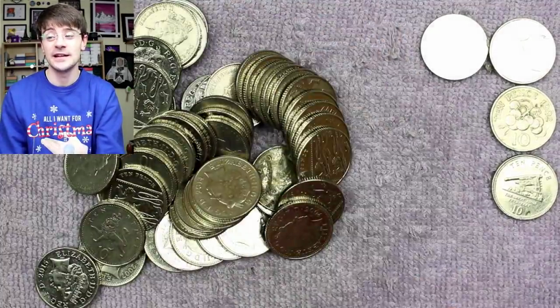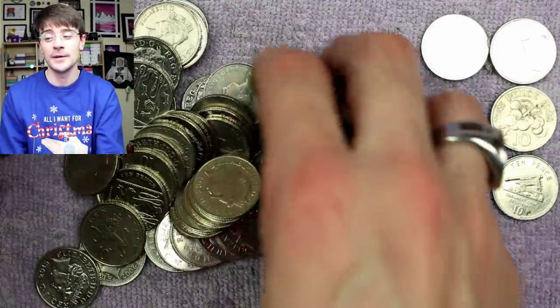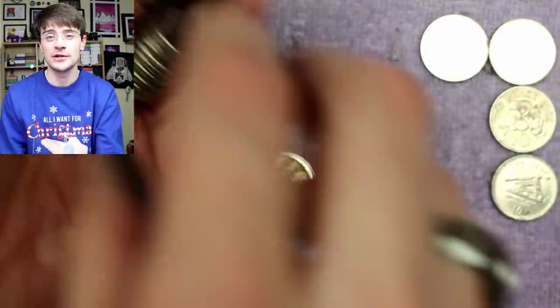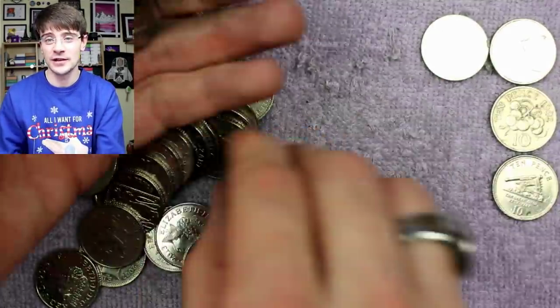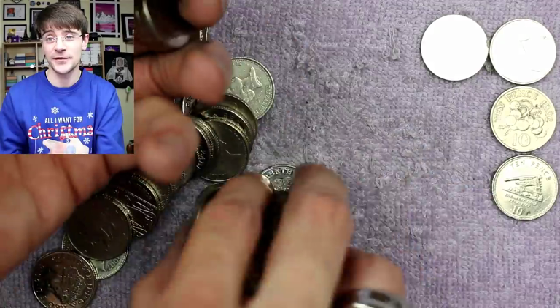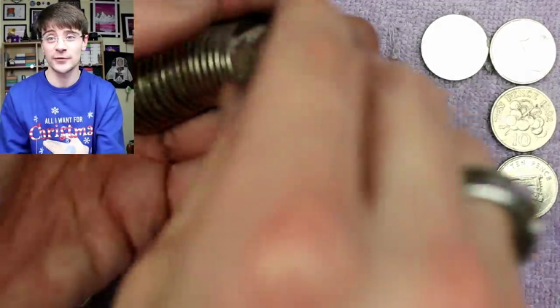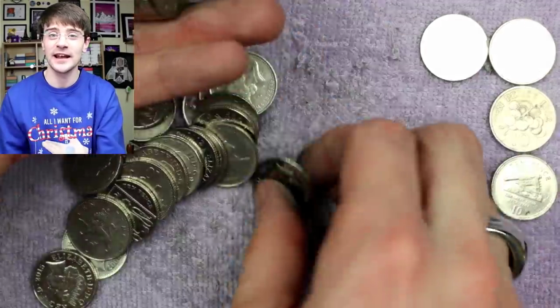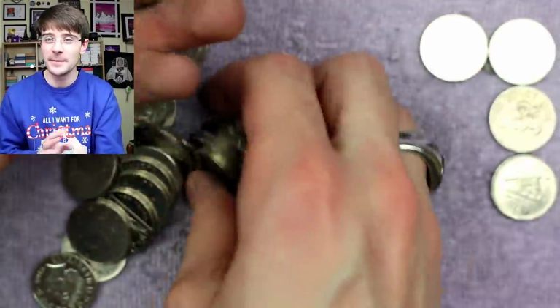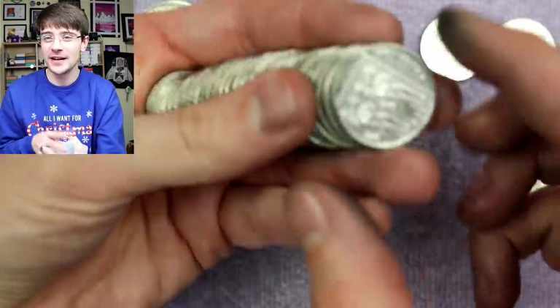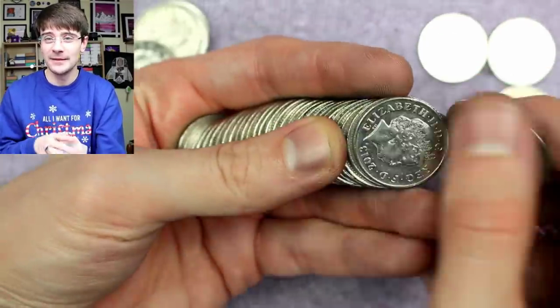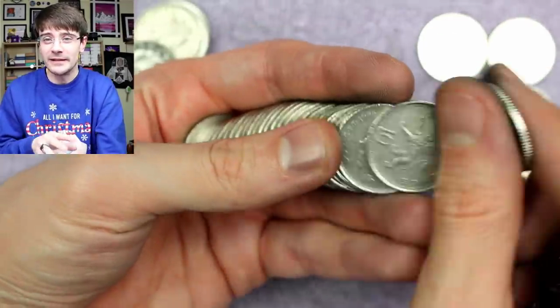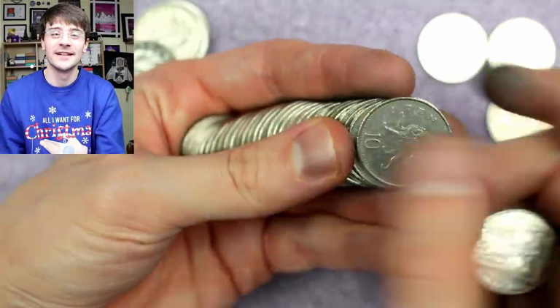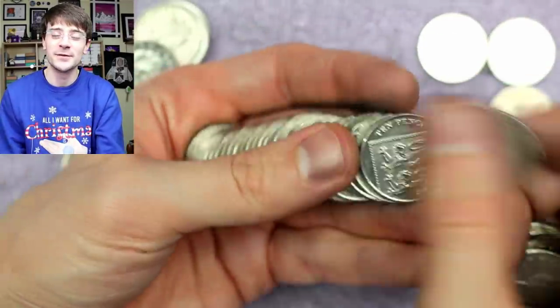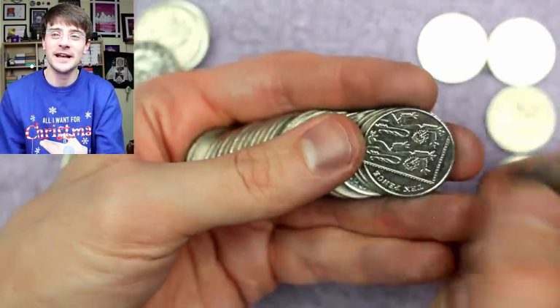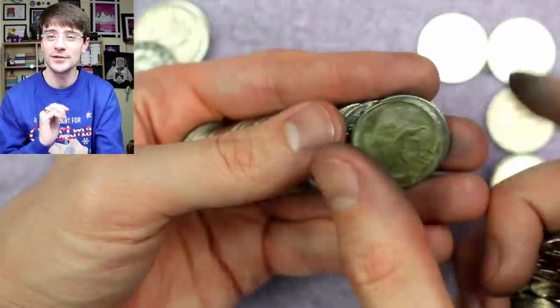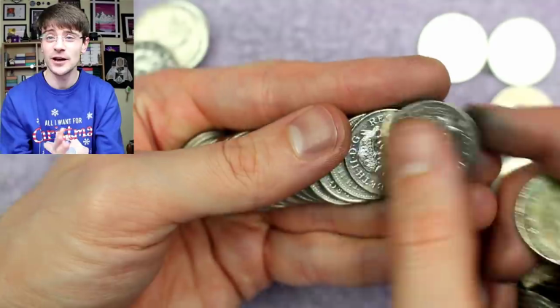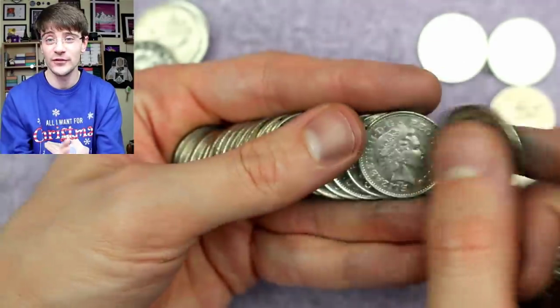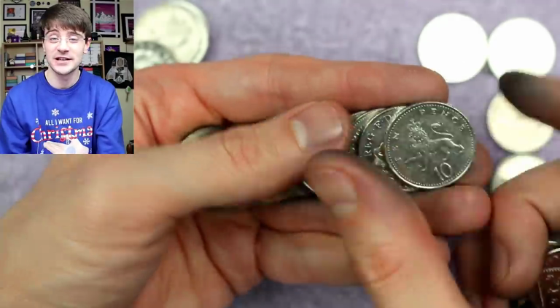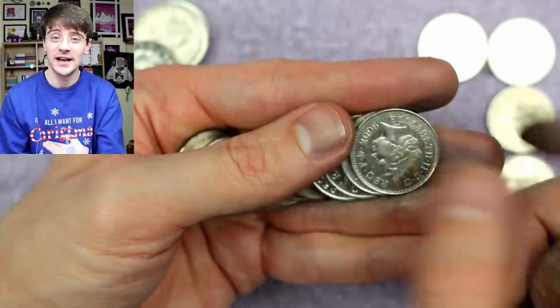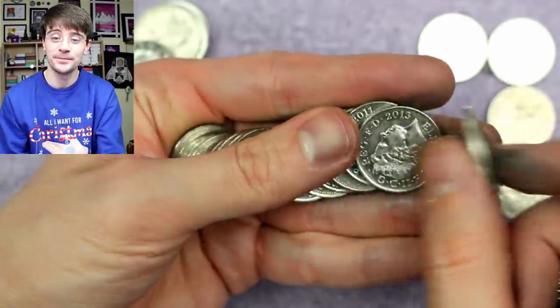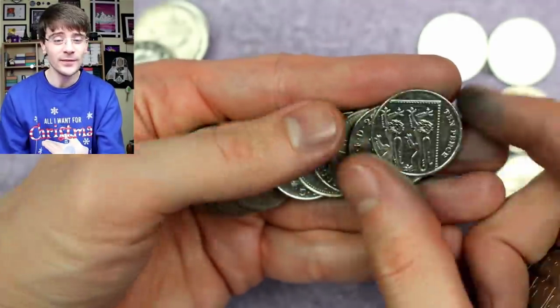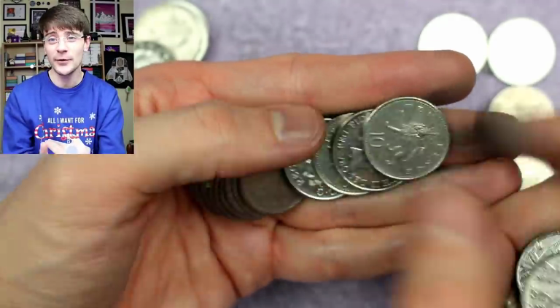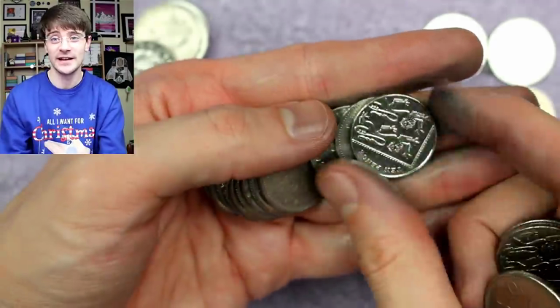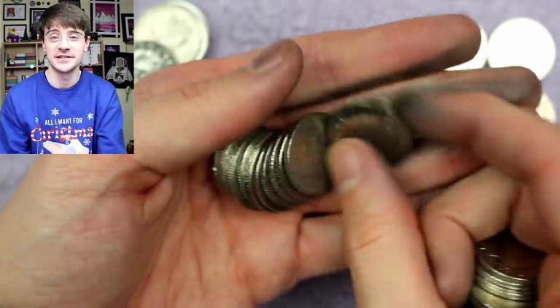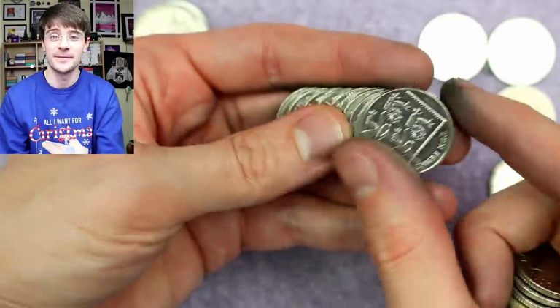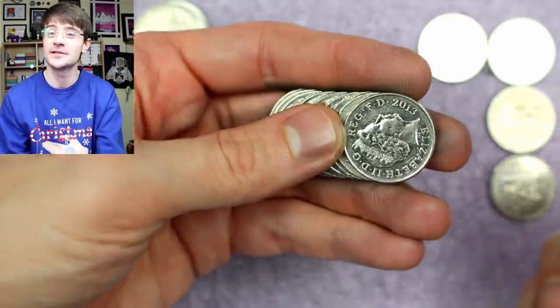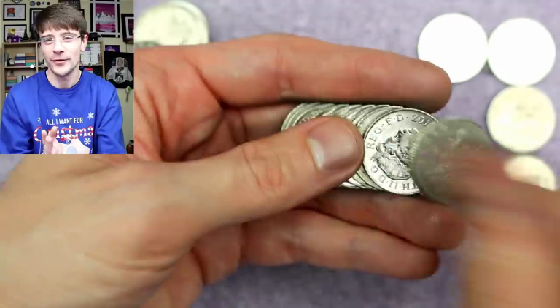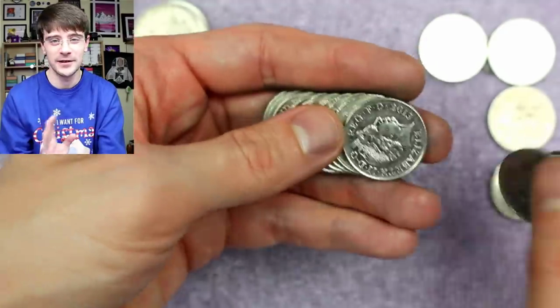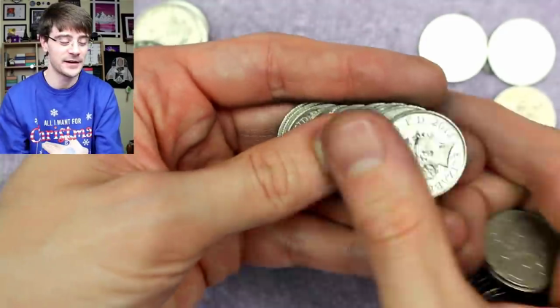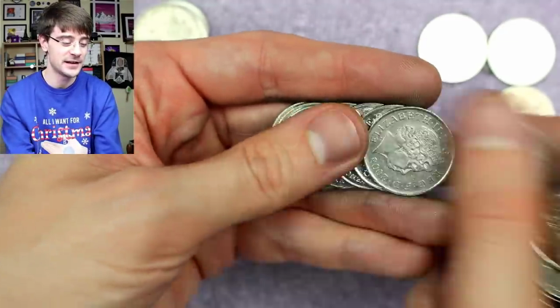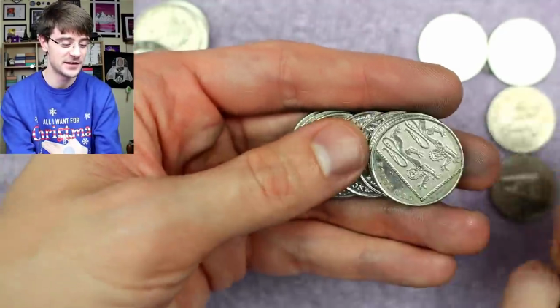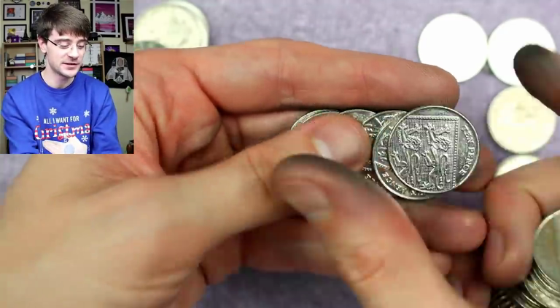The idea that there are people who would describe themselves as fans of Christopher Collects makes me feel a little bit bizarre. Yes — subscribers, viewers, fellow coin collectors — but not fans. We don't want fans; that's just a bit odd.